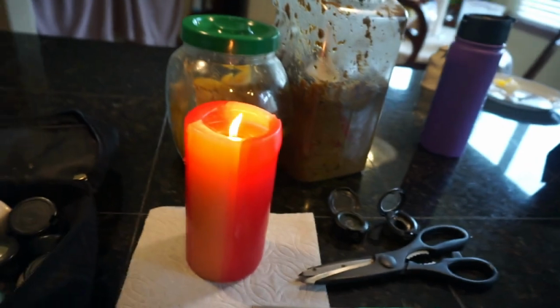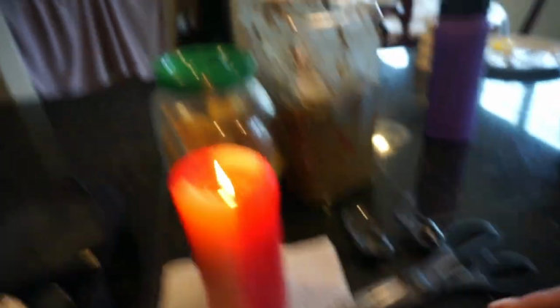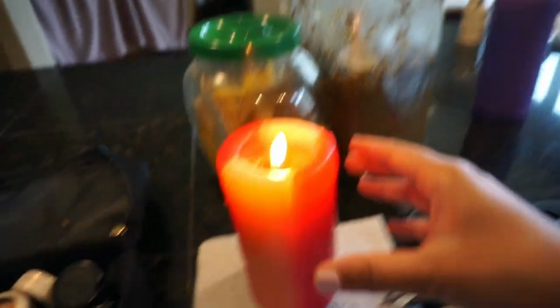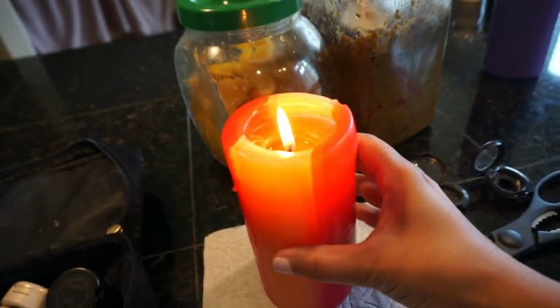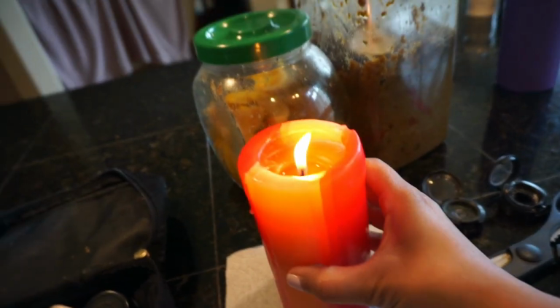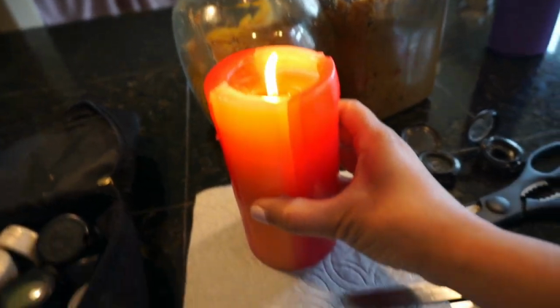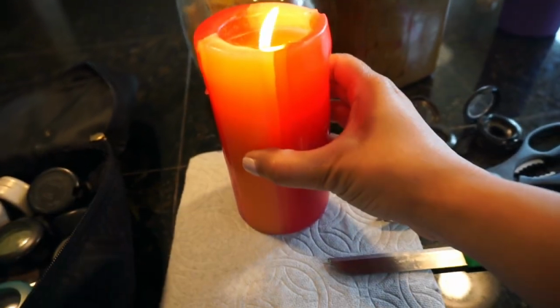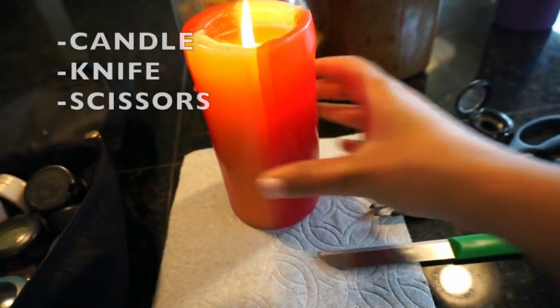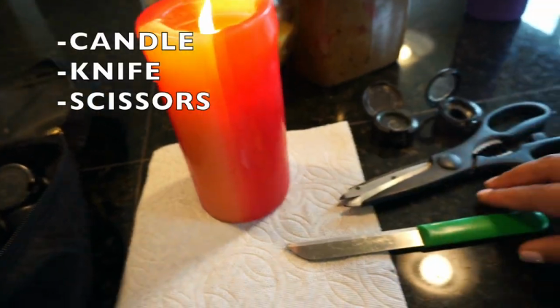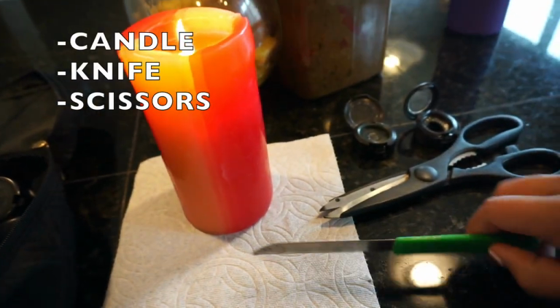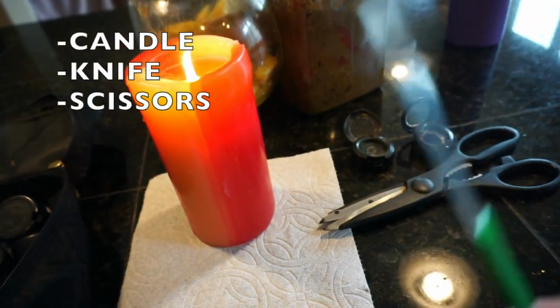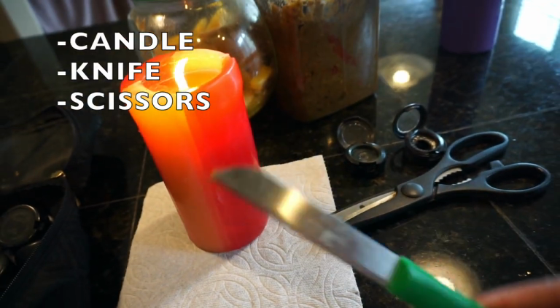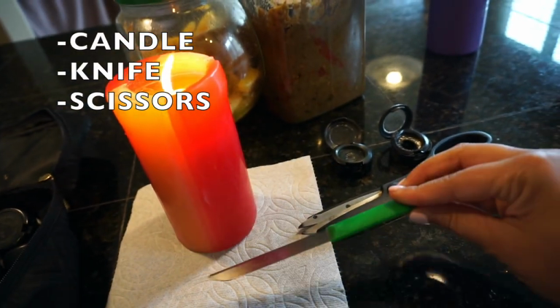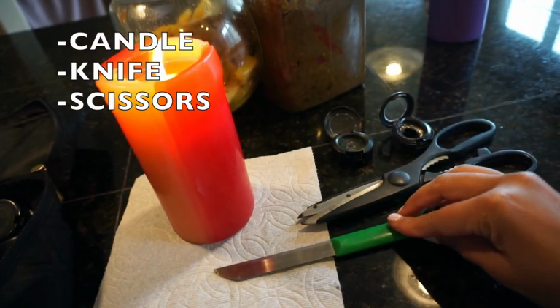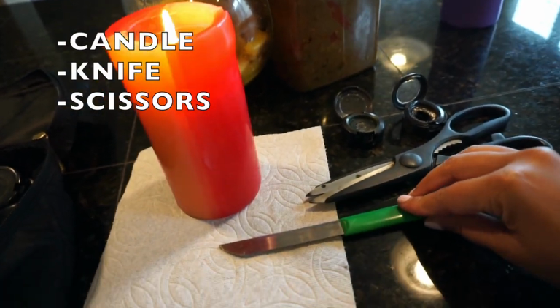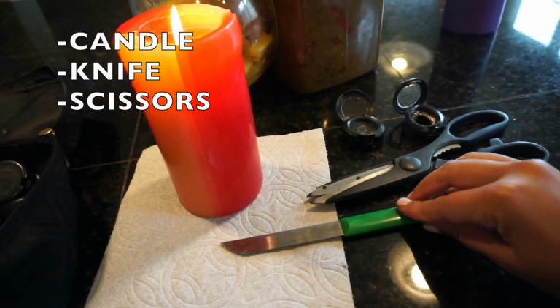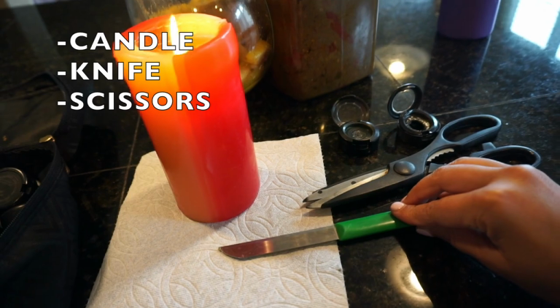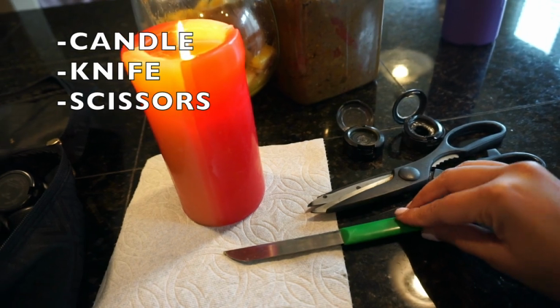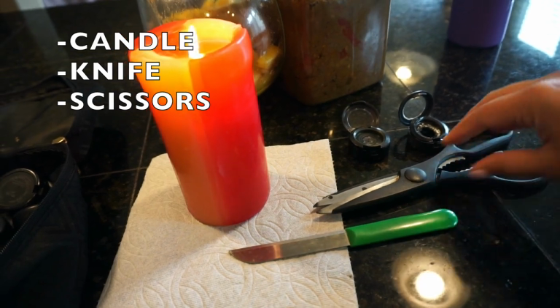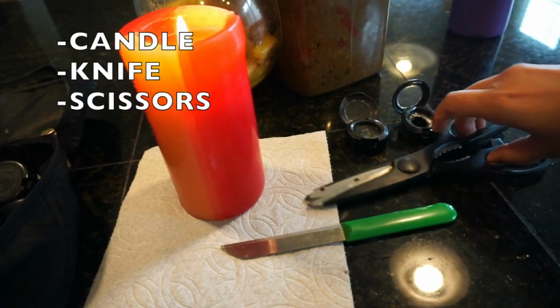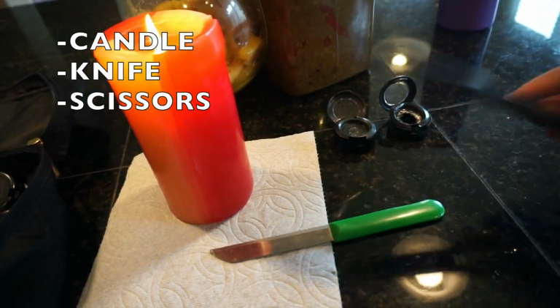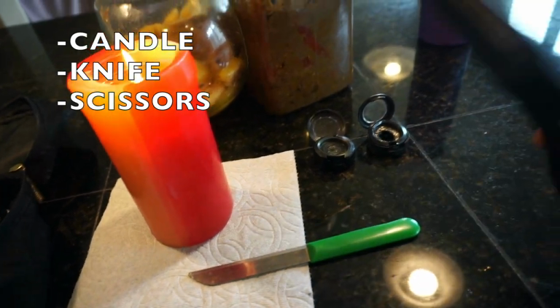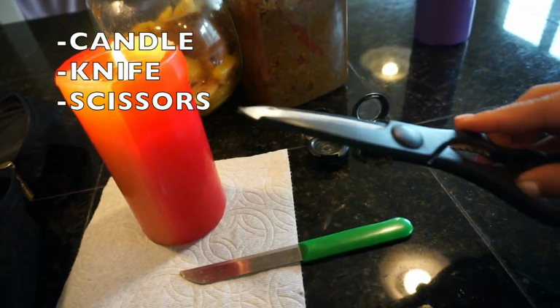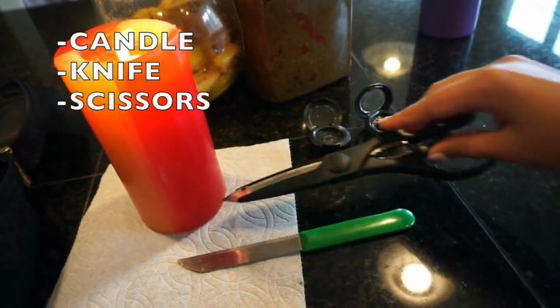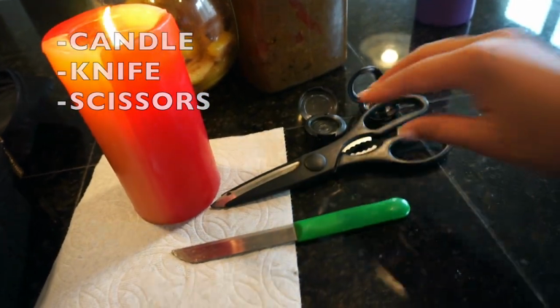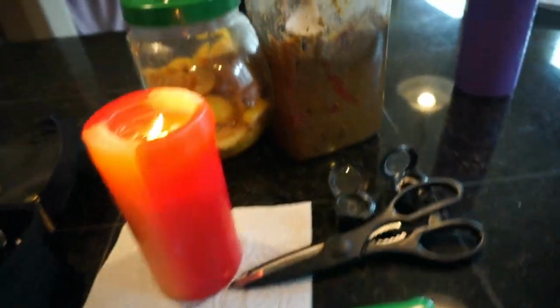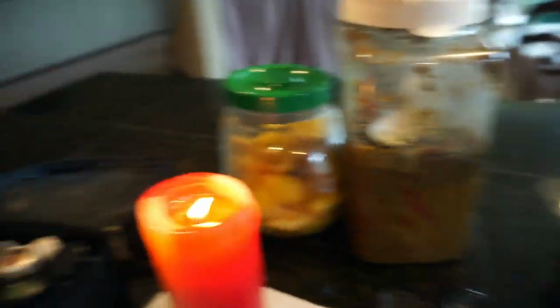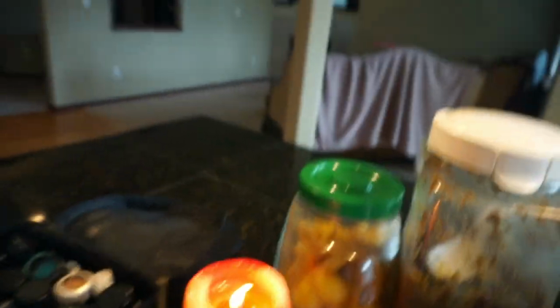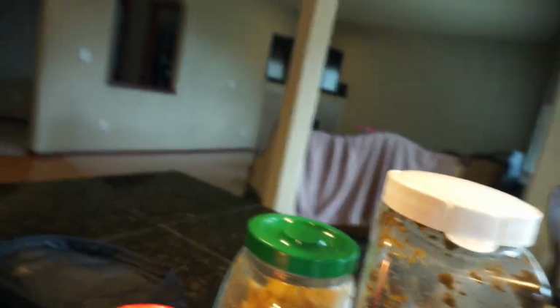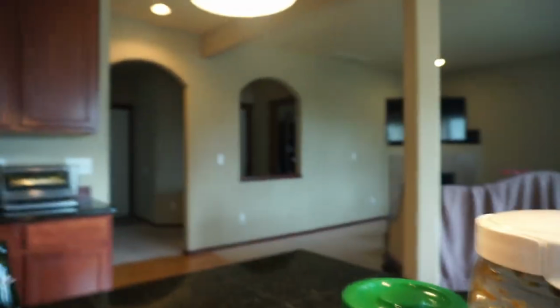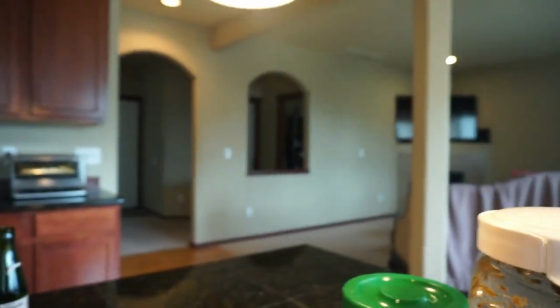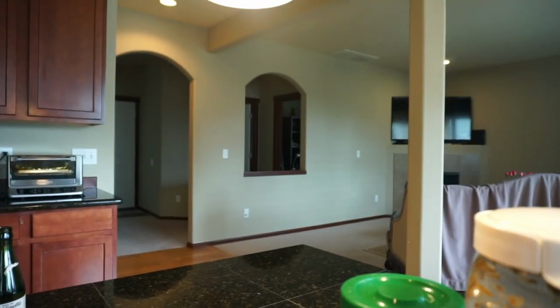To start off with, you're going to need a candle, knife, and scissors. So let's get started.